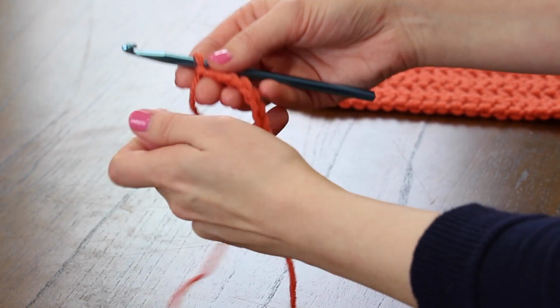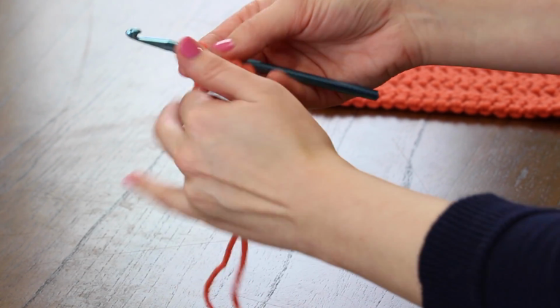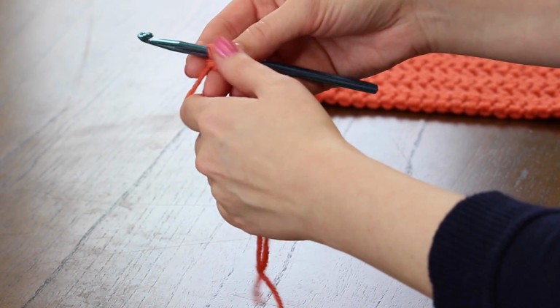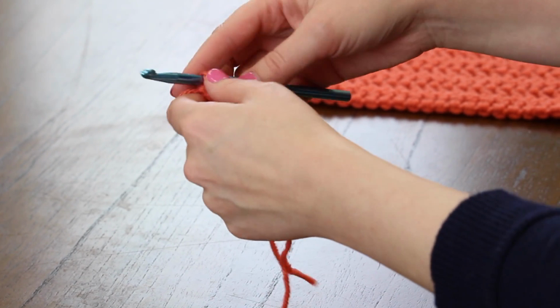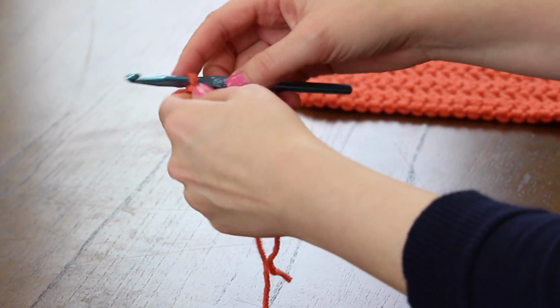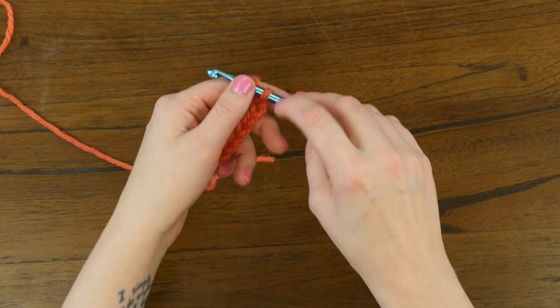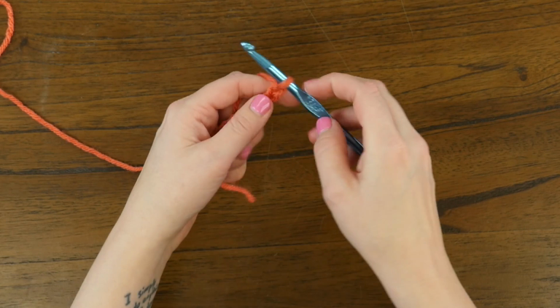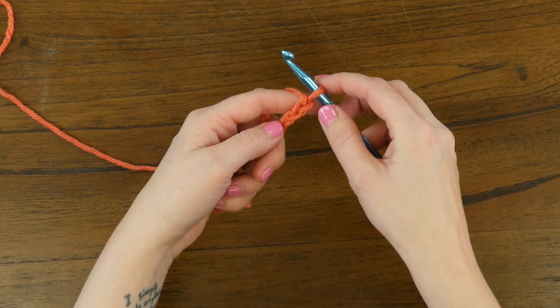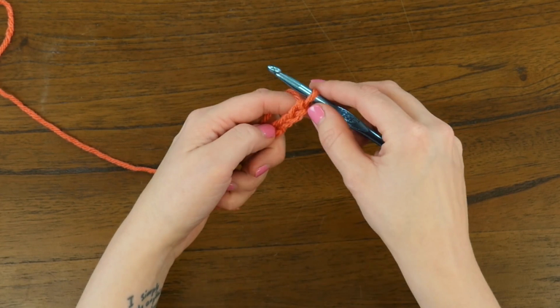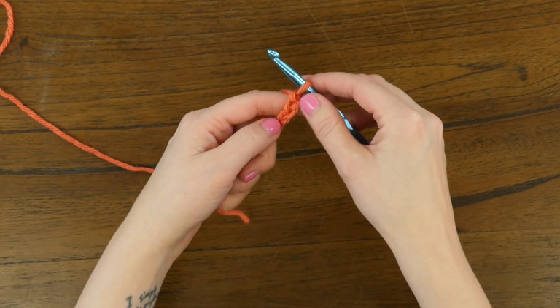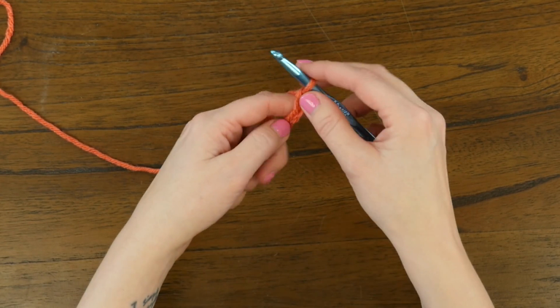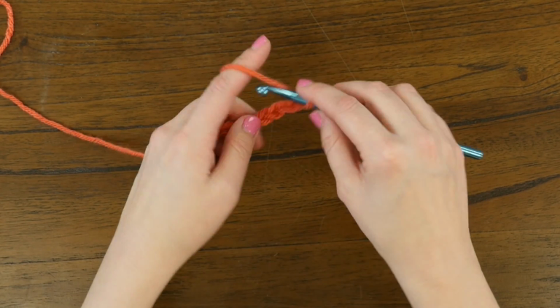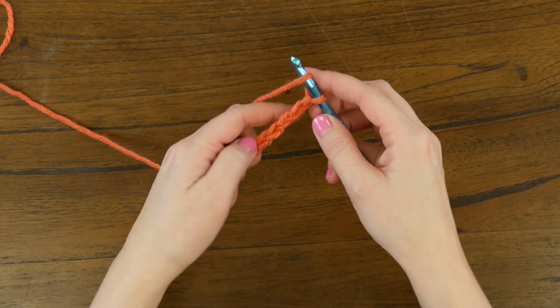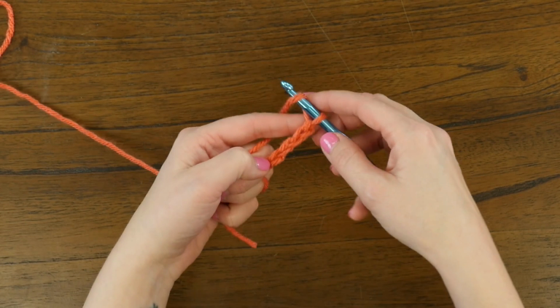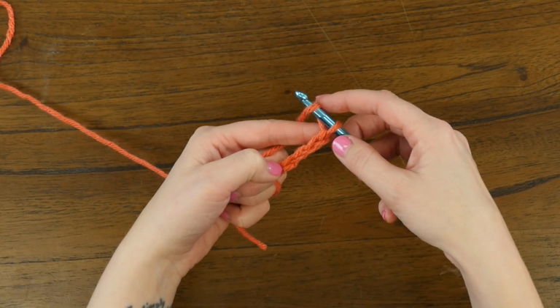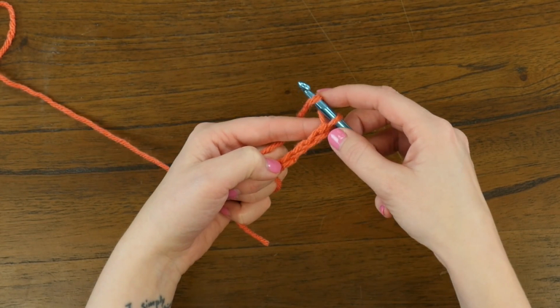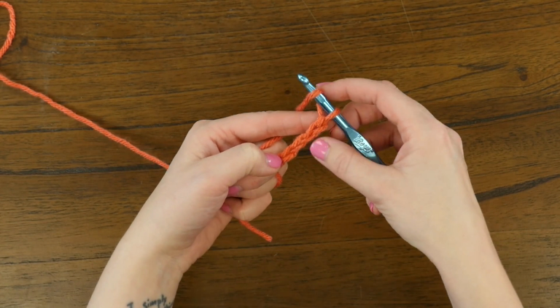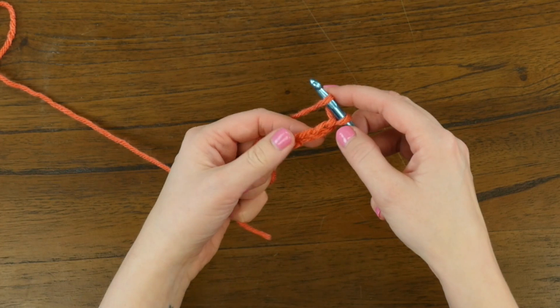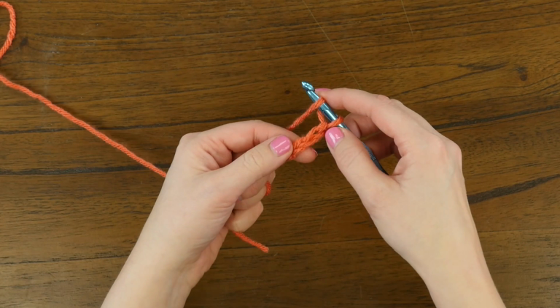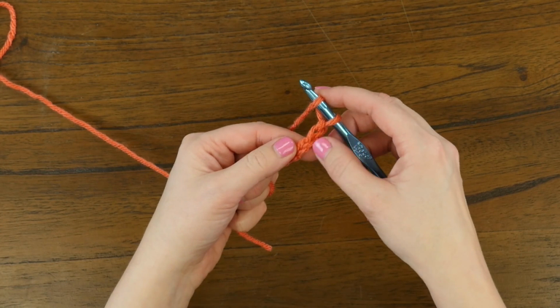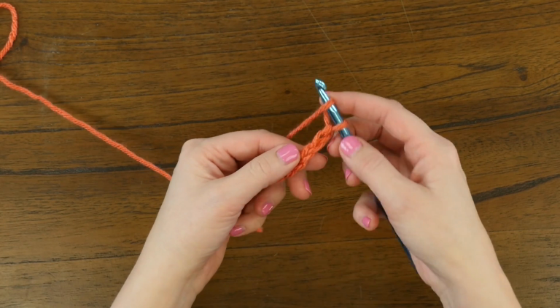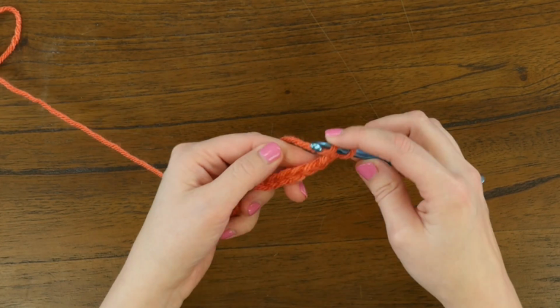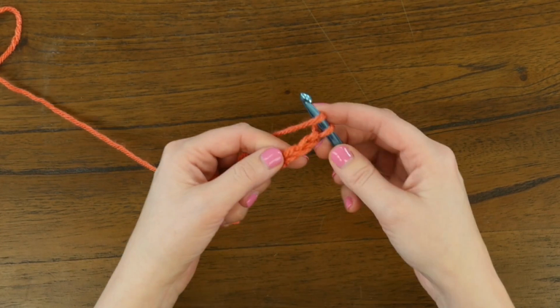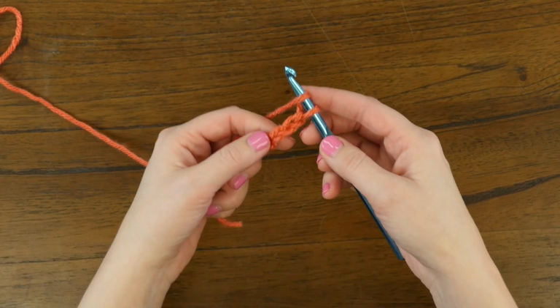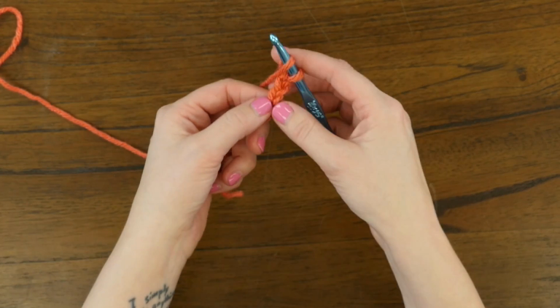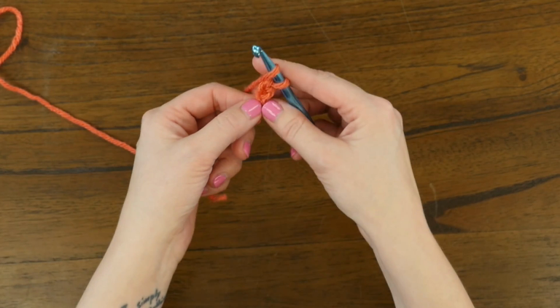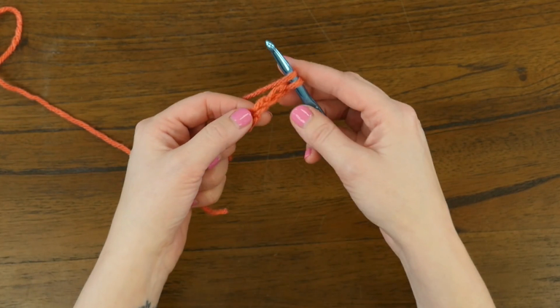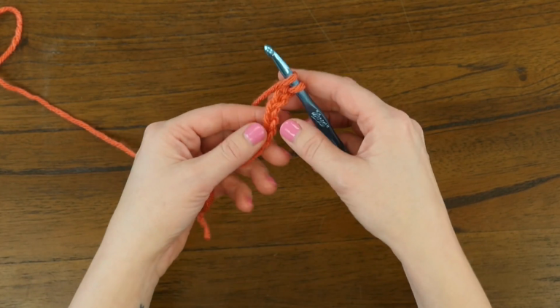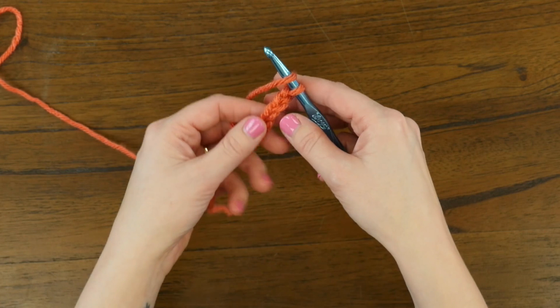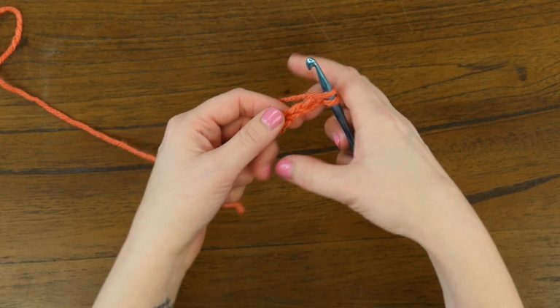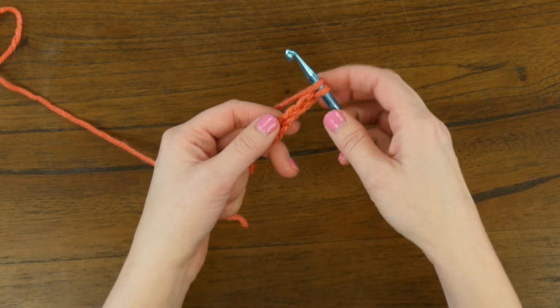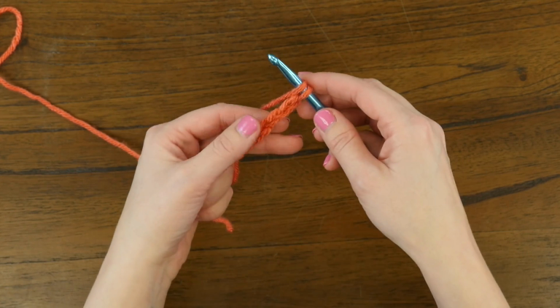Now to begin working our square, we're going to skip three of those chains. So we'll yarn over and skipping one, two, three — we're going to dive into the fourth chain from the hook and double crochet five stitches across.